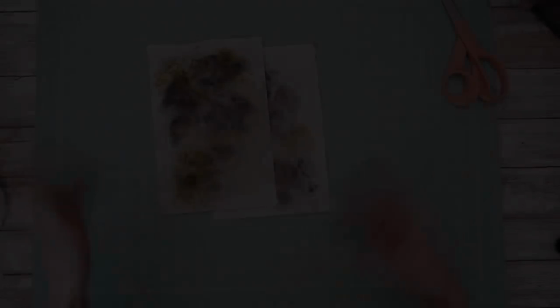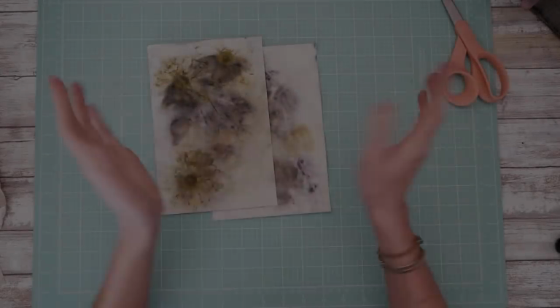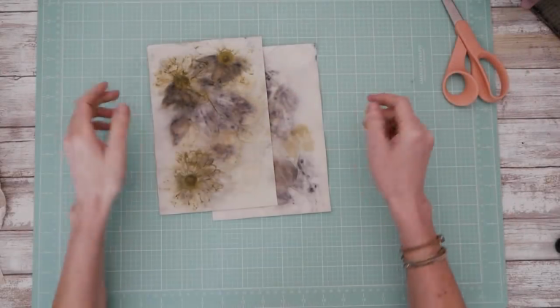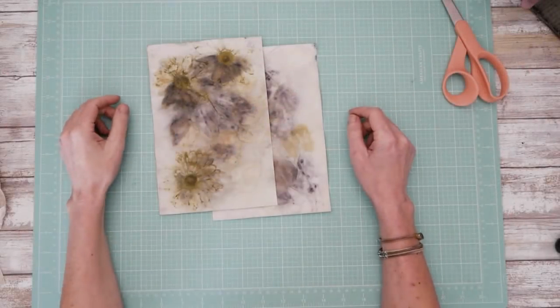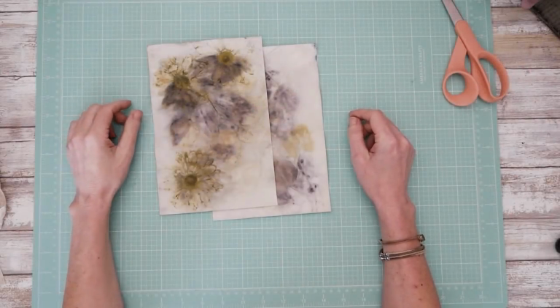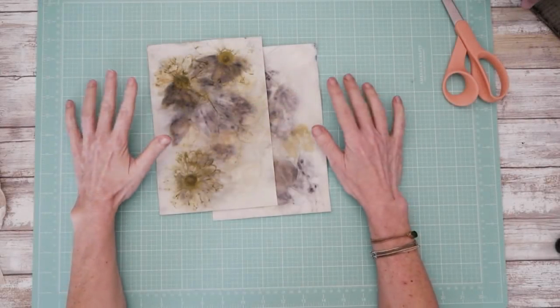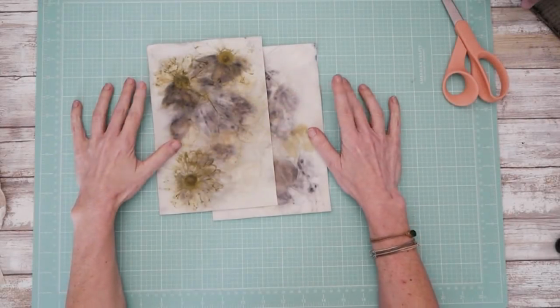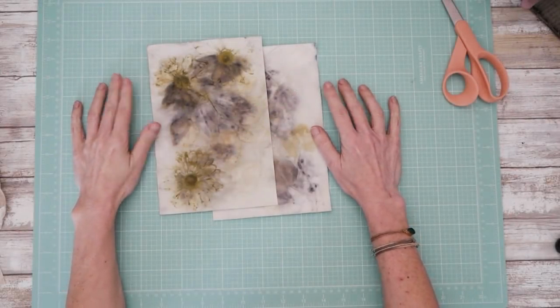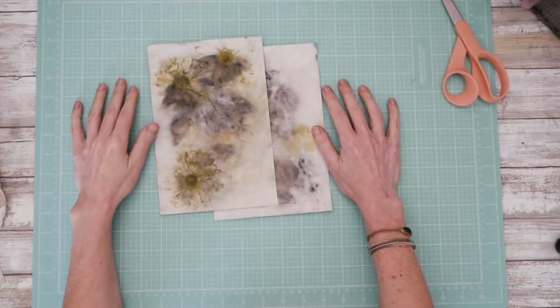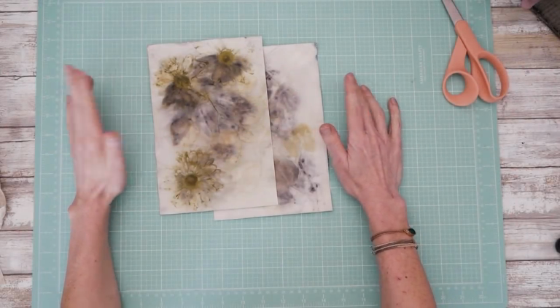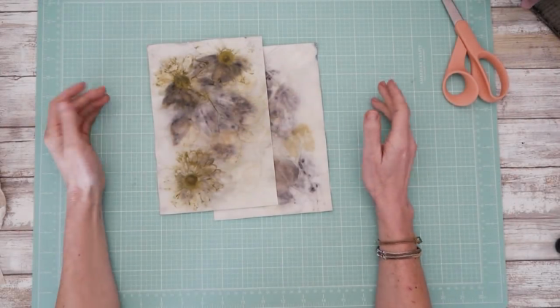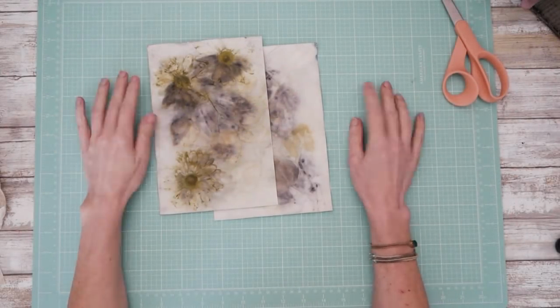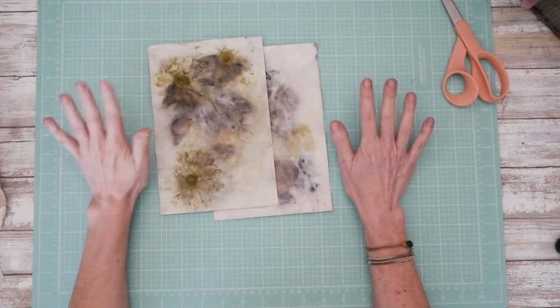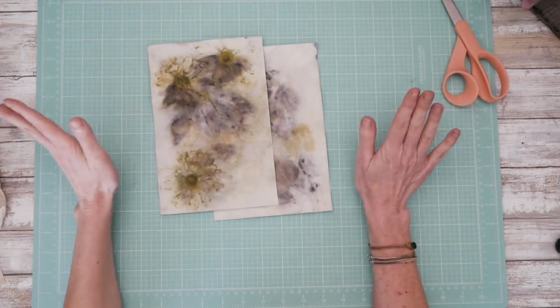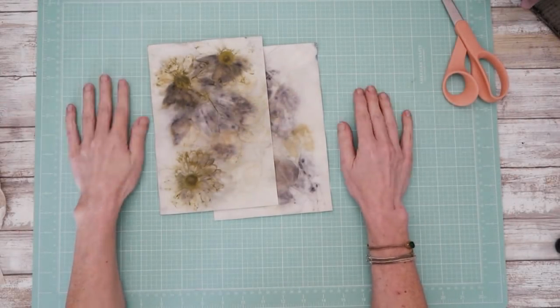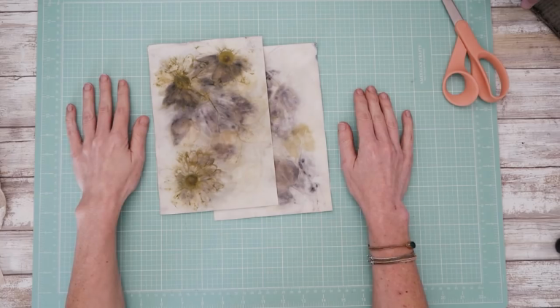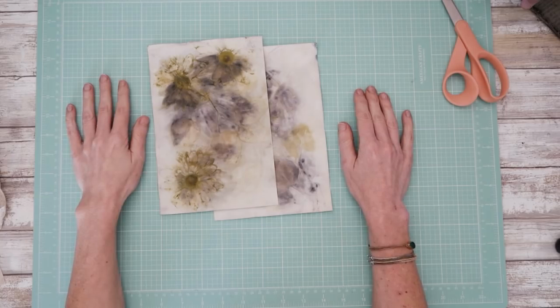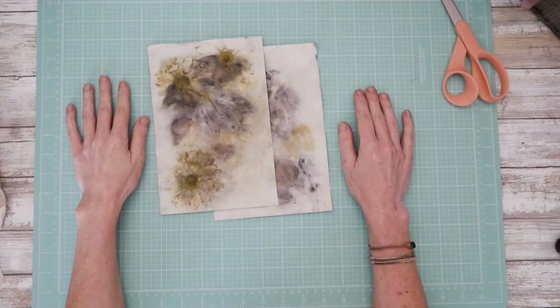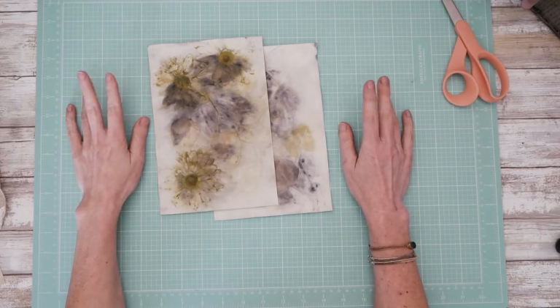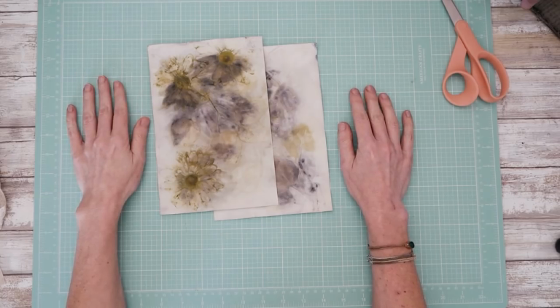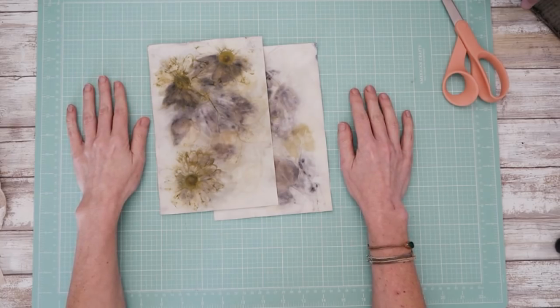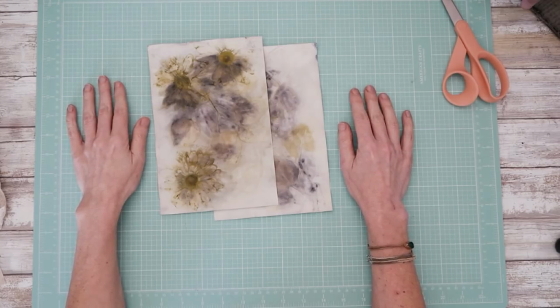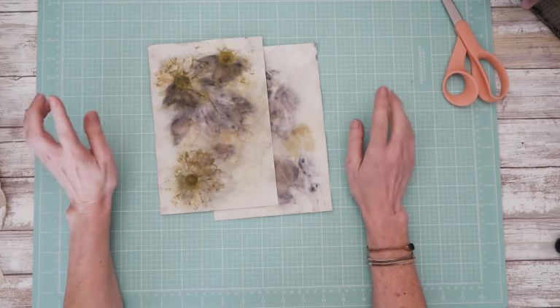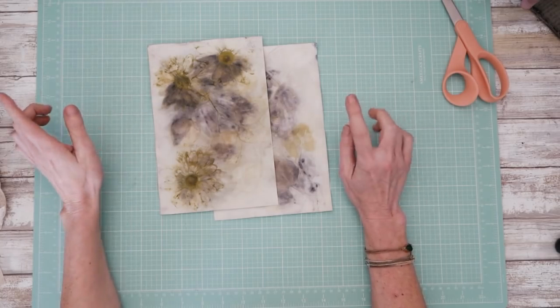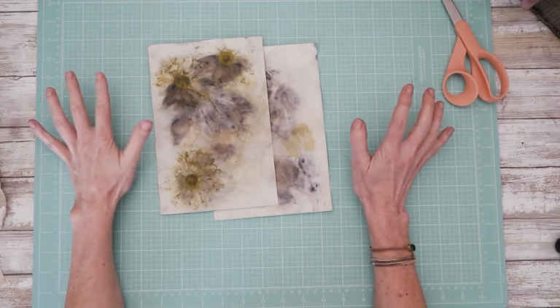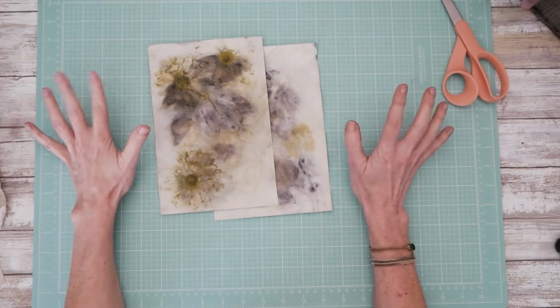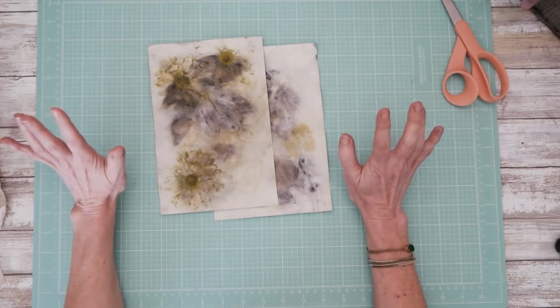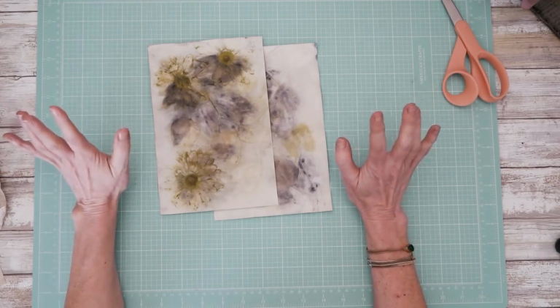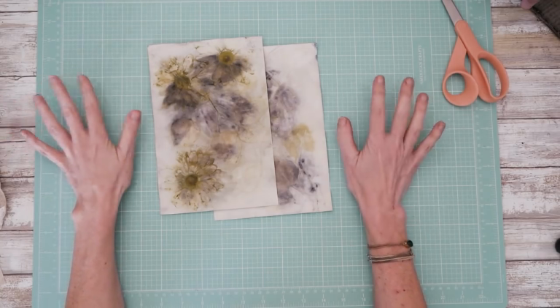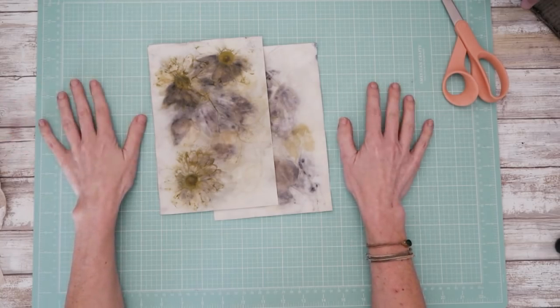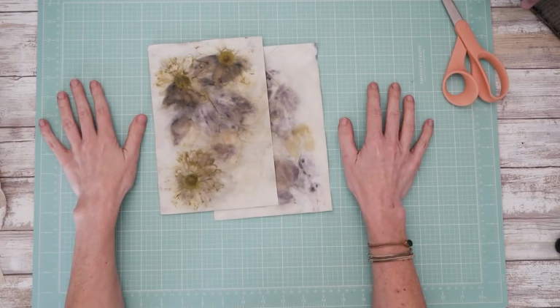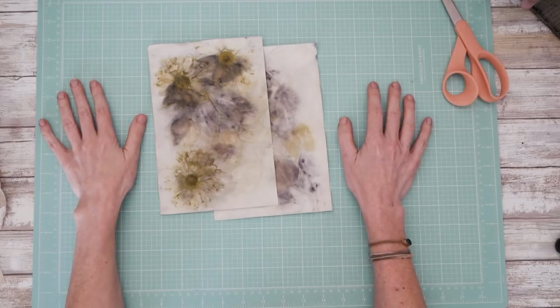Hey guys, it's Nick the Booksmith. Welcome back to my channel. Today I just wanted to share a super quick tip about binding mixed media pages.